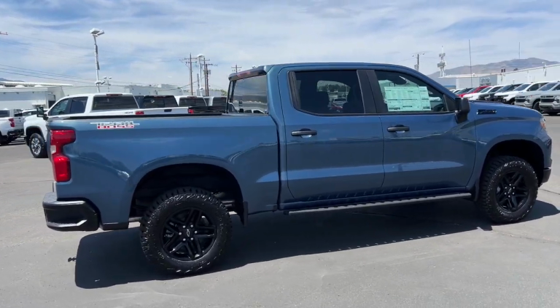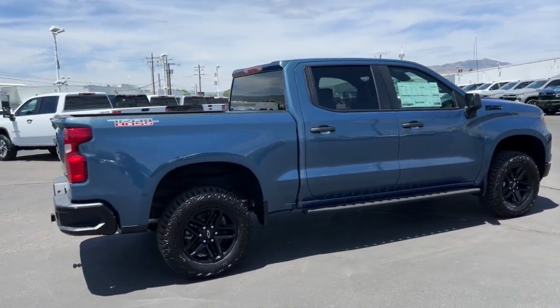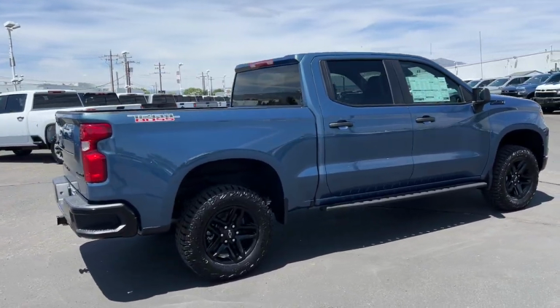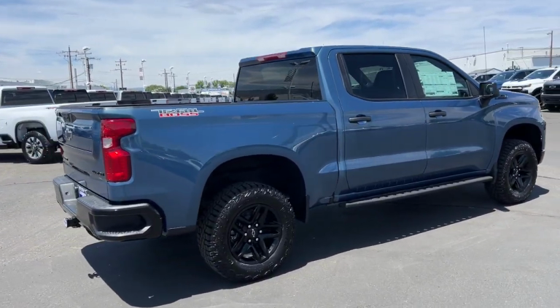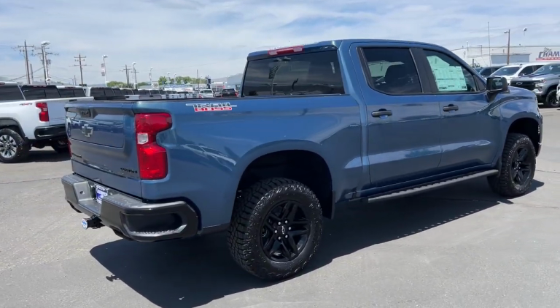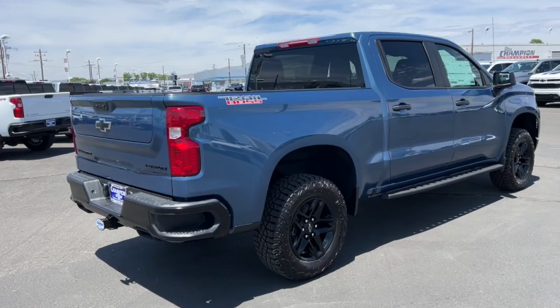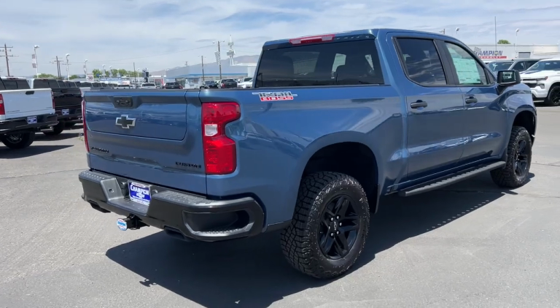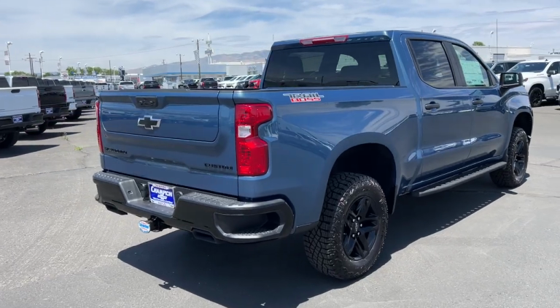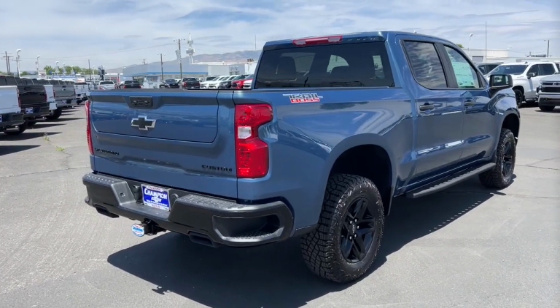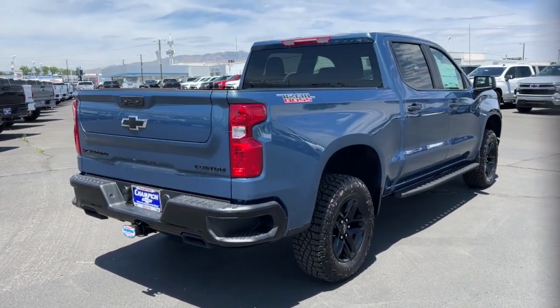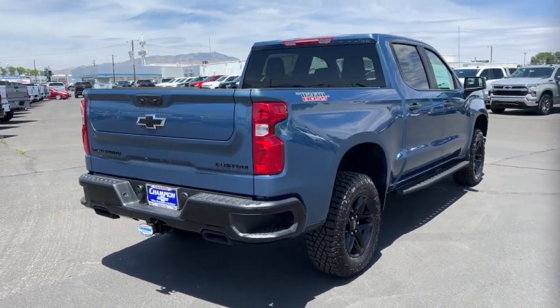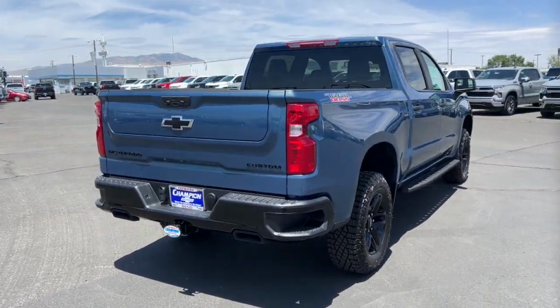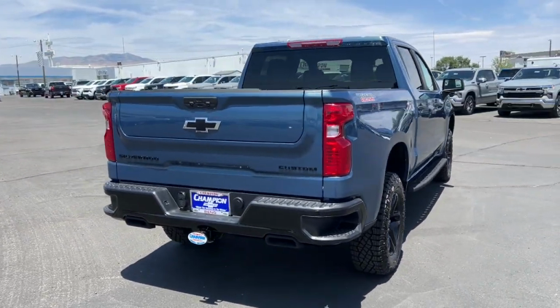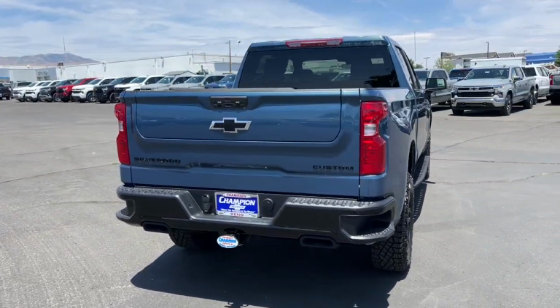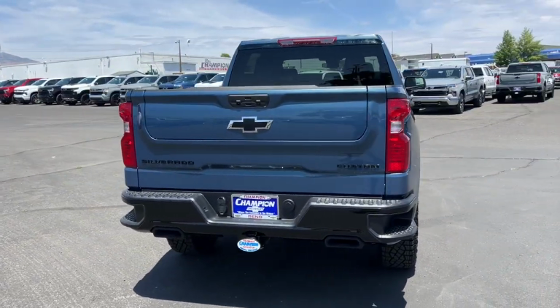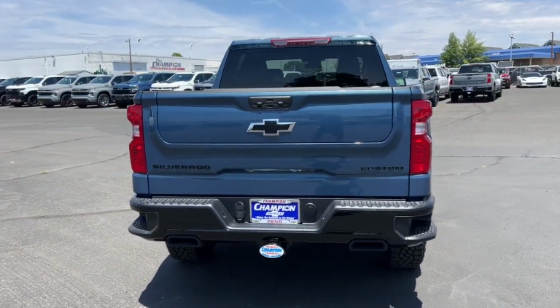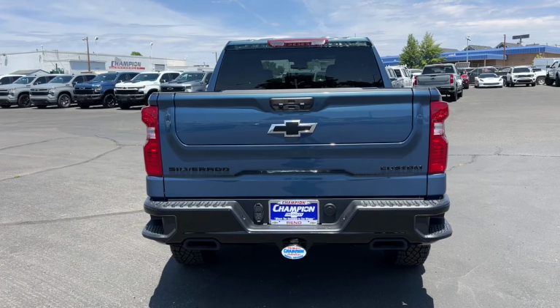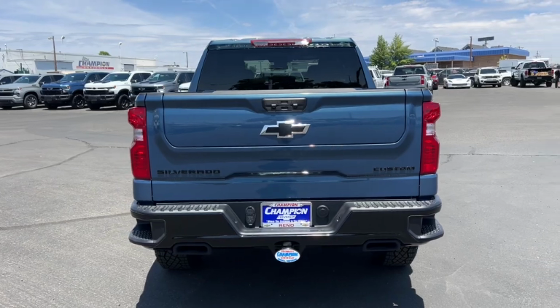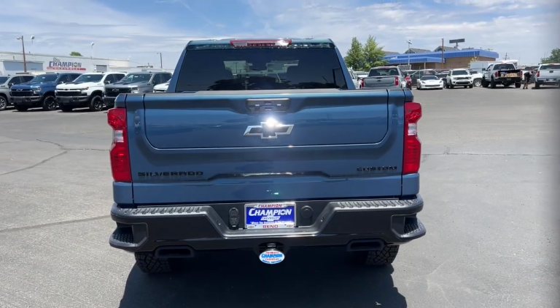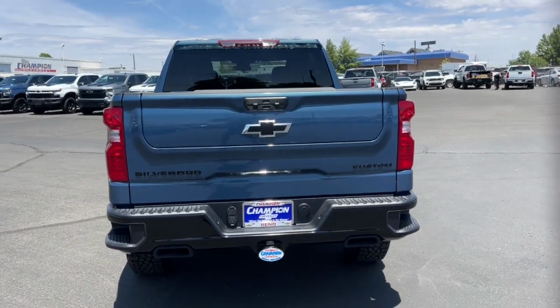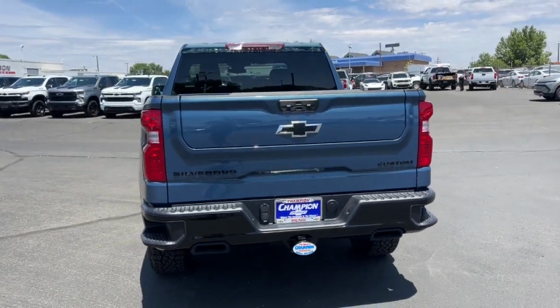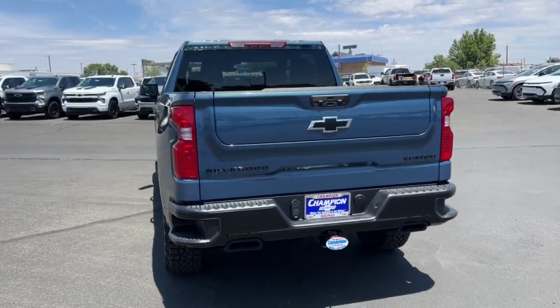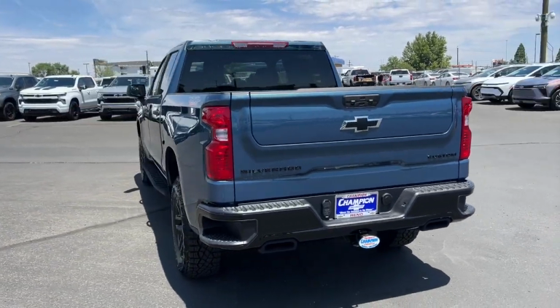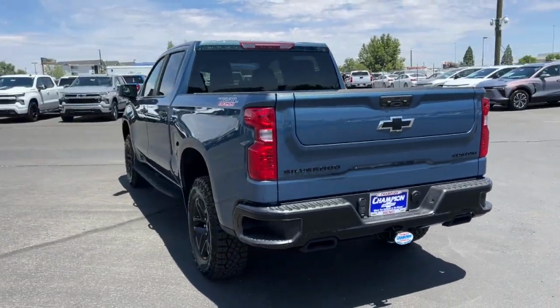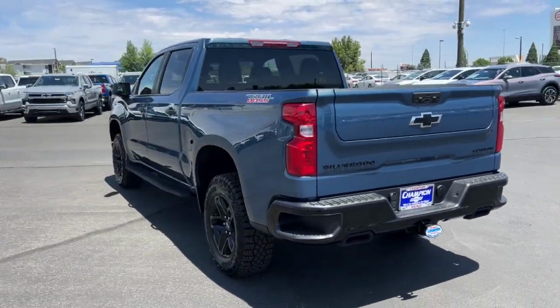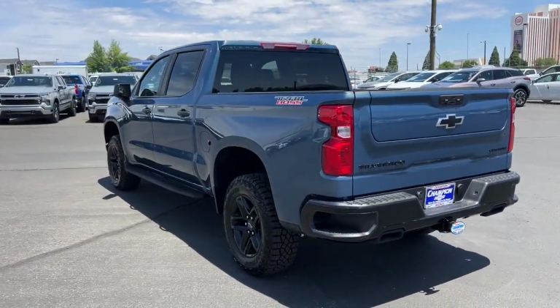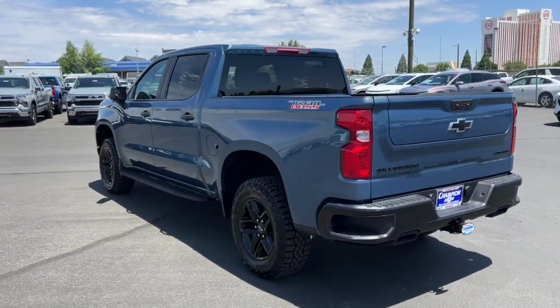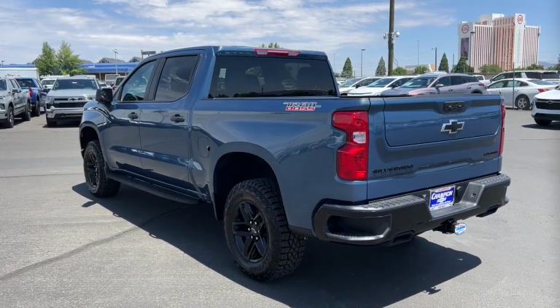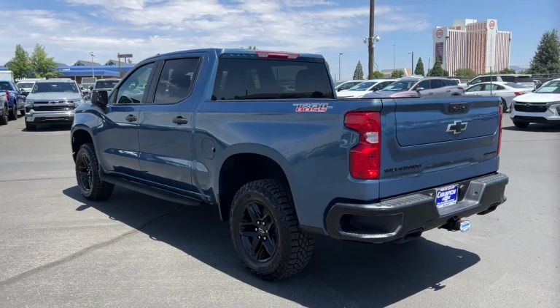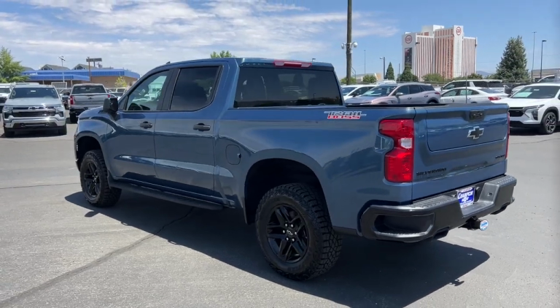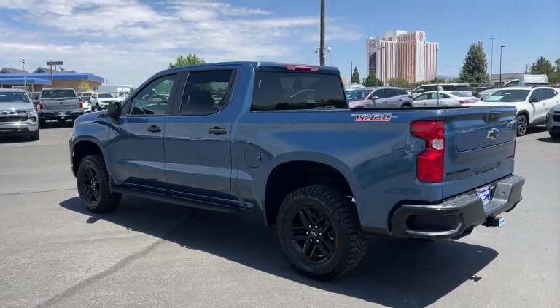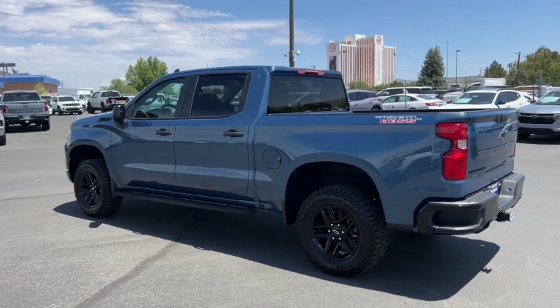Wireless Apple CarPlay and or Android Auto. Pre-collision system. Intelligent Auto On-Off High Beams. Lane Departure Warning. Keyless Entry. Keyless Start. Backup Camera. Satellite Radio. Lane Keeping Assist. Heated Mirrors.